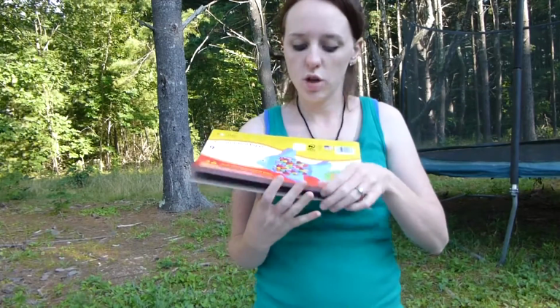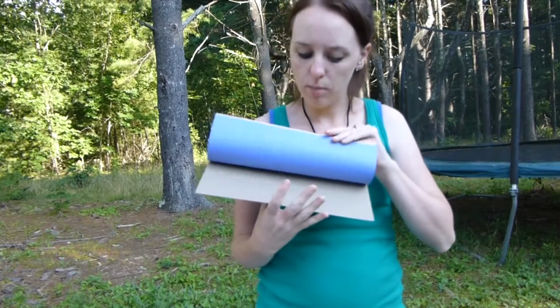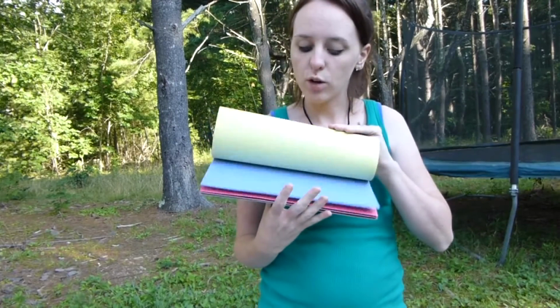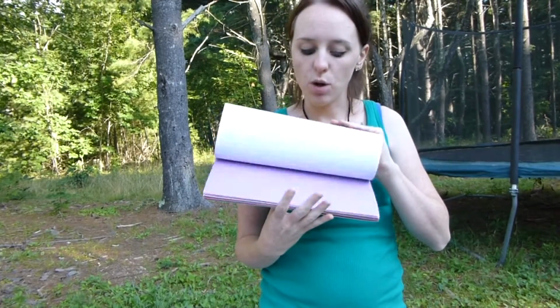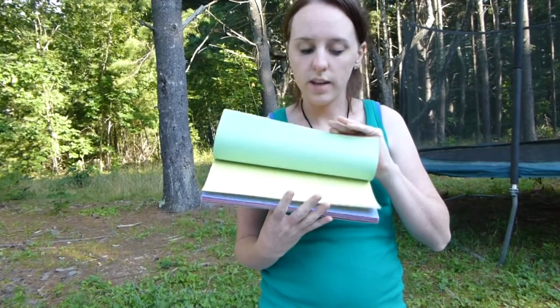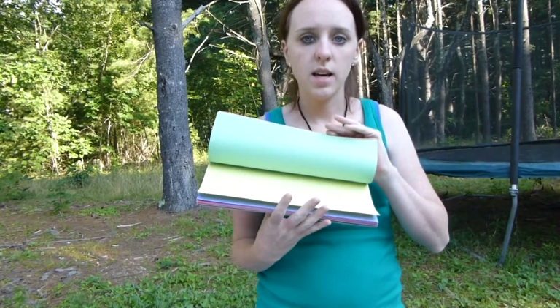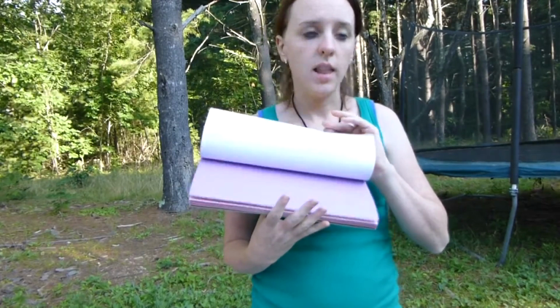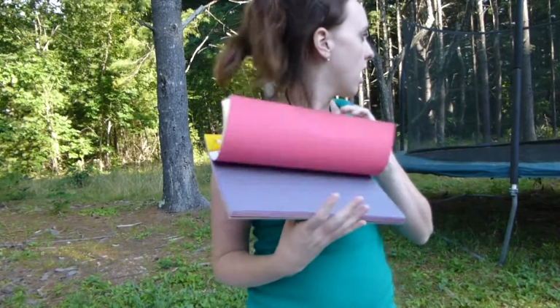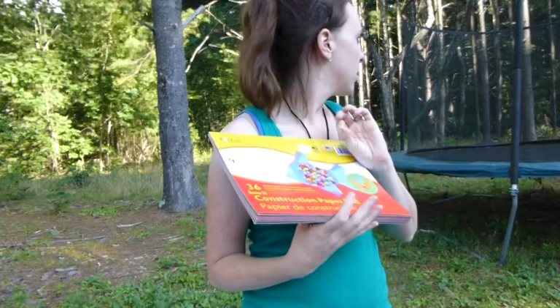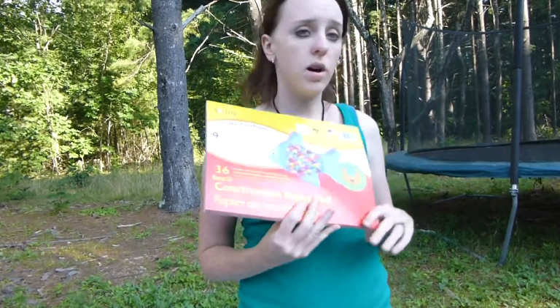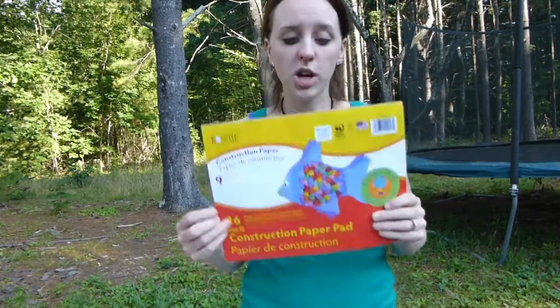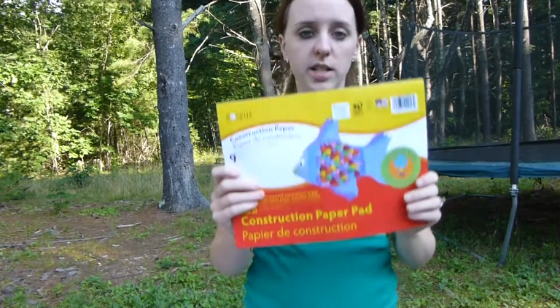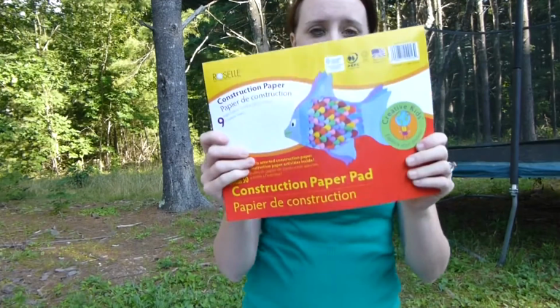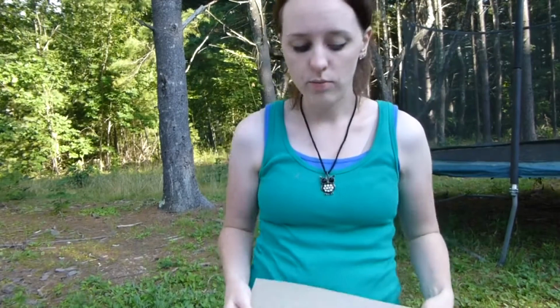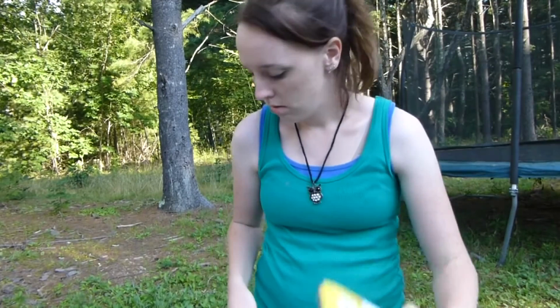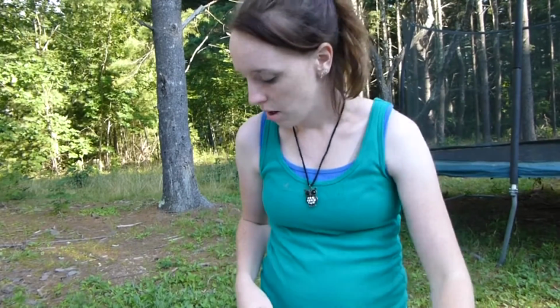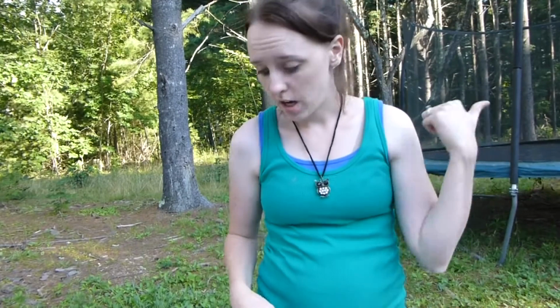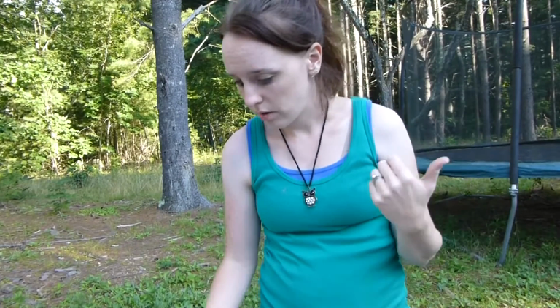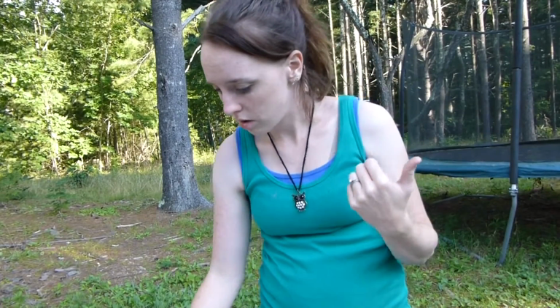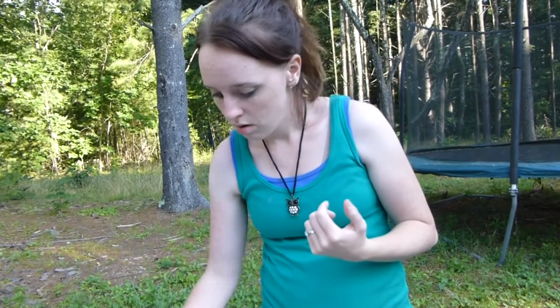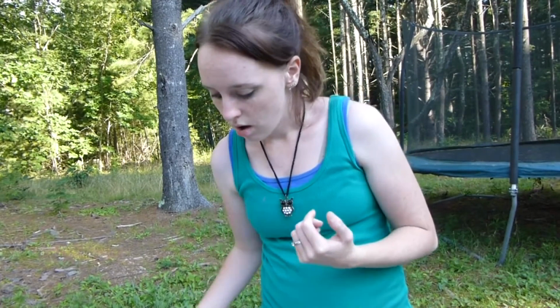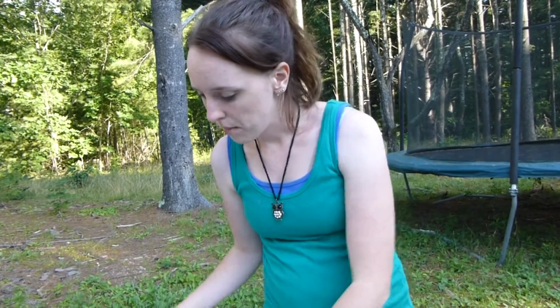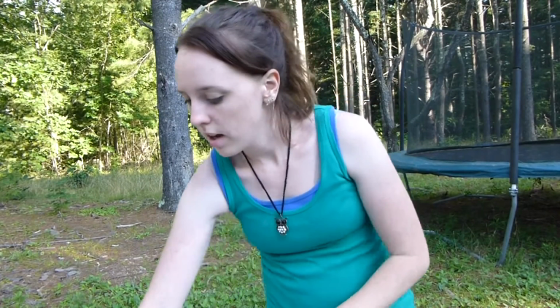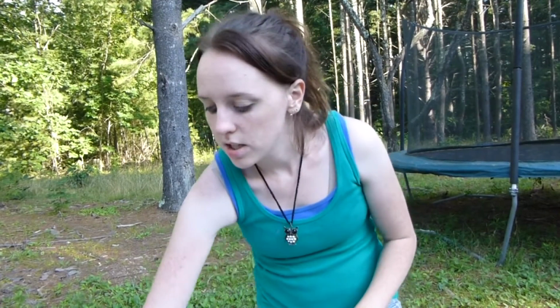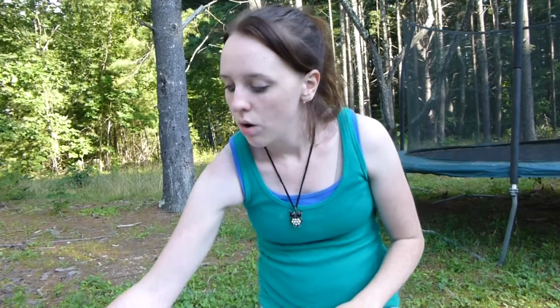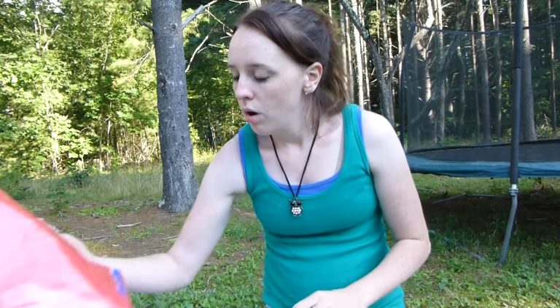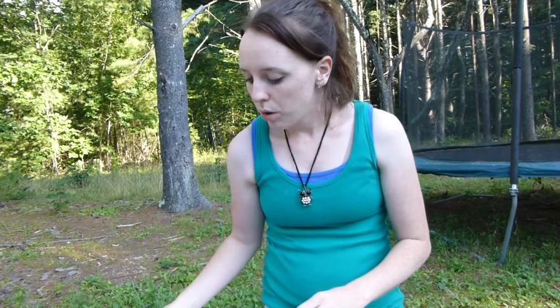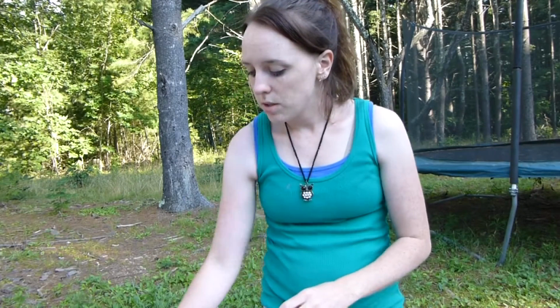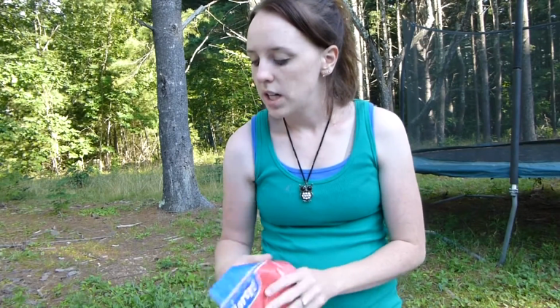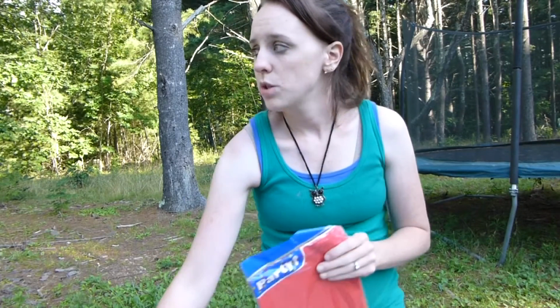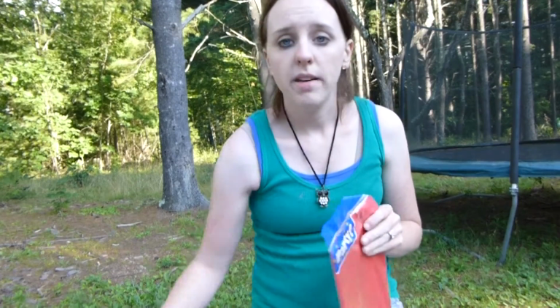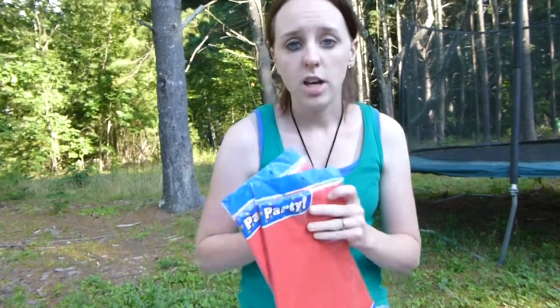Then I got construction paper. We go through construction paper like crazy — all three of the kids like to color and draw and make projects, so we run out. I'm outside, you can probably hear the dog.